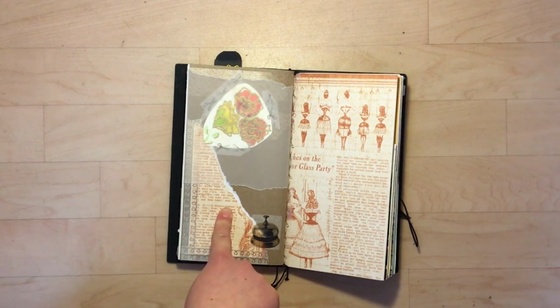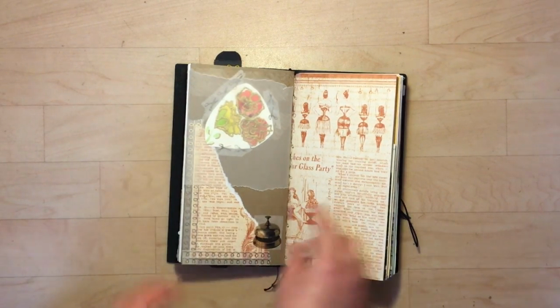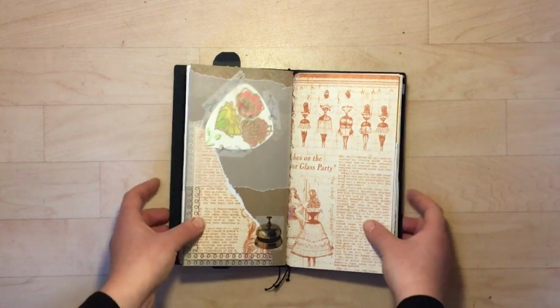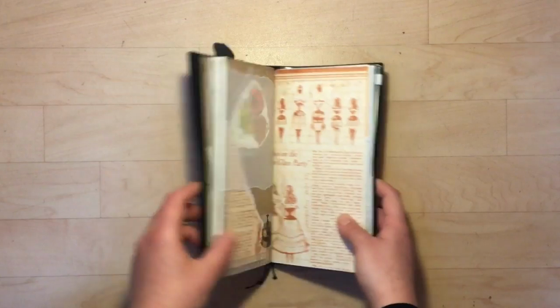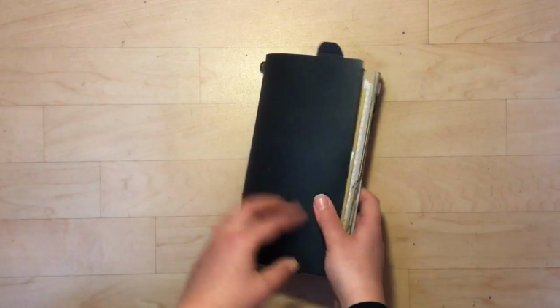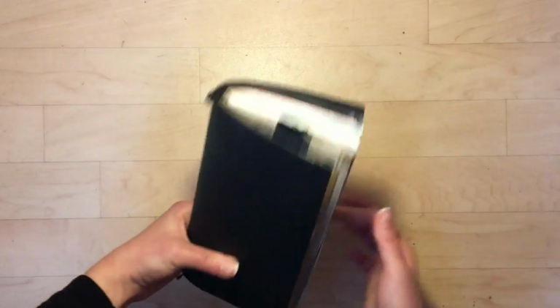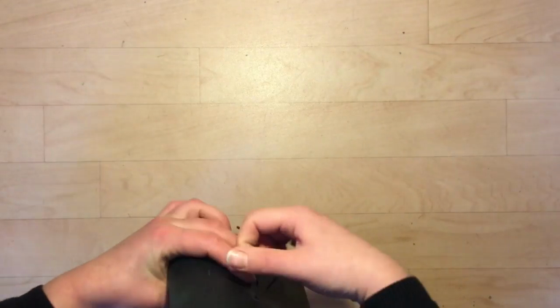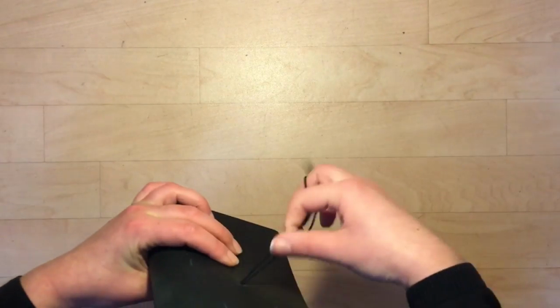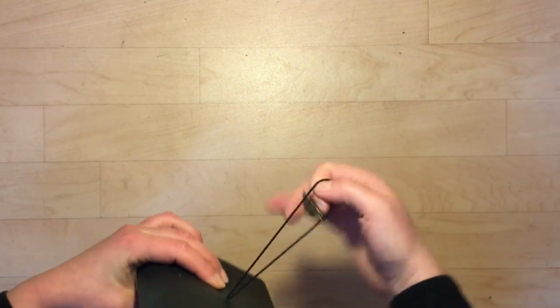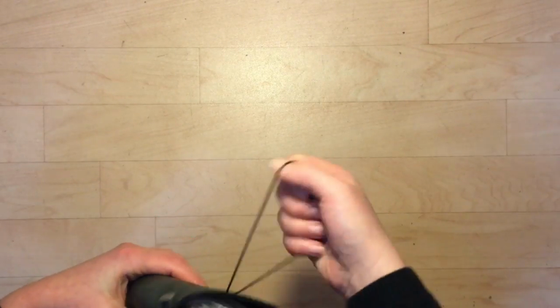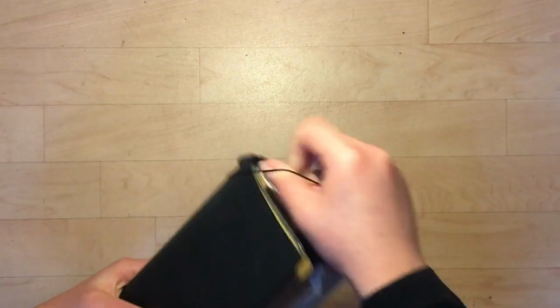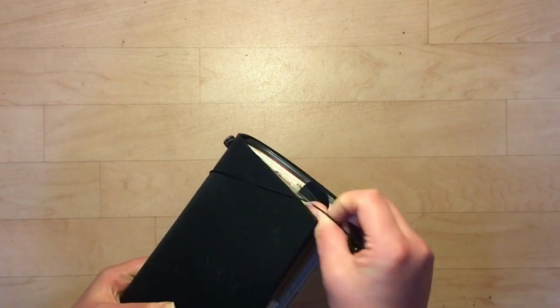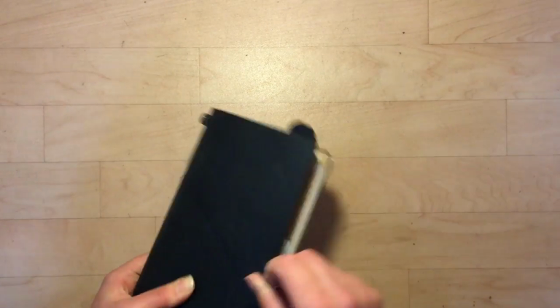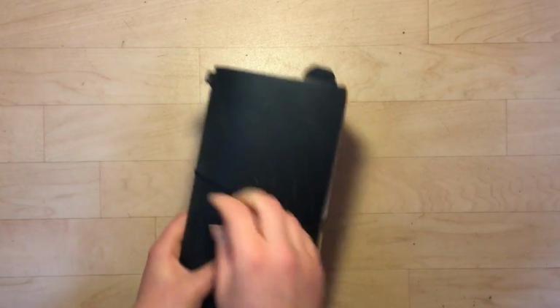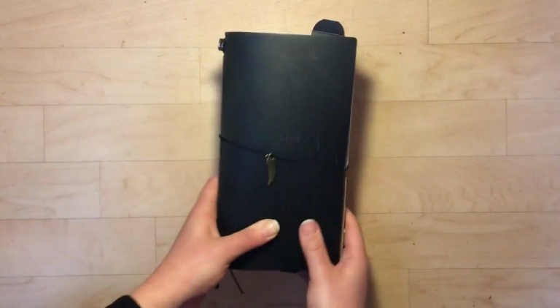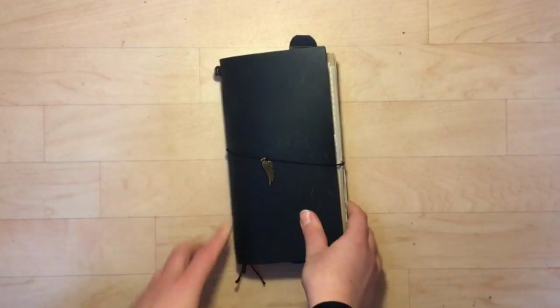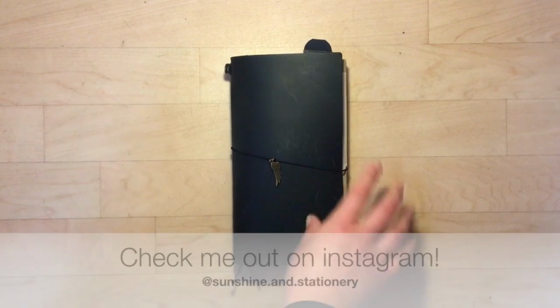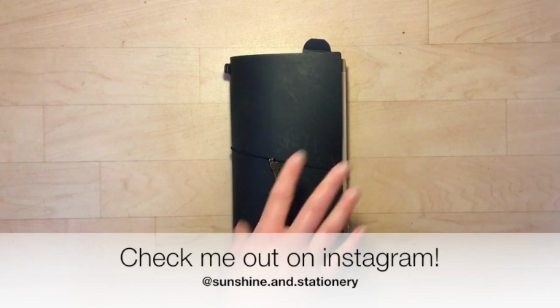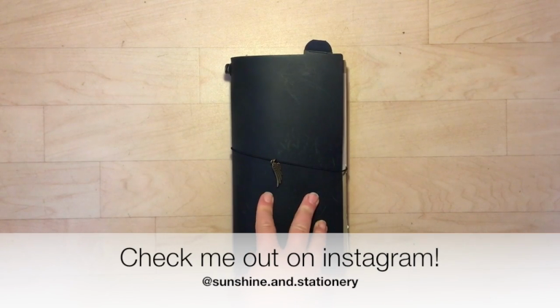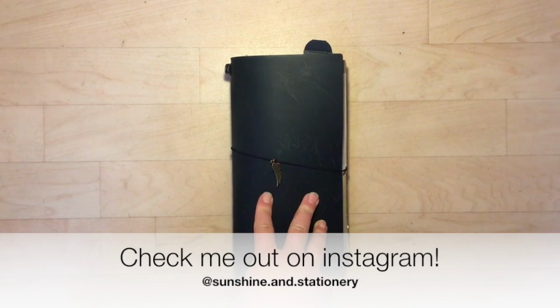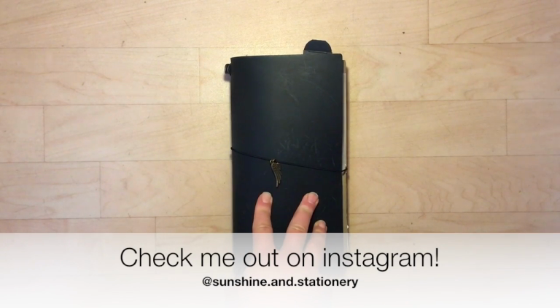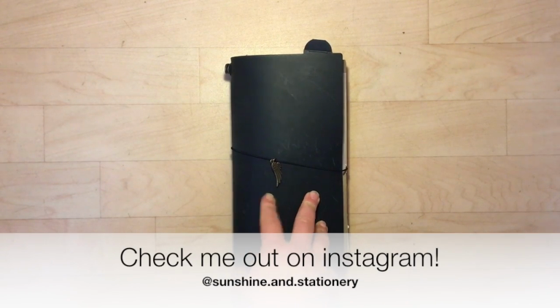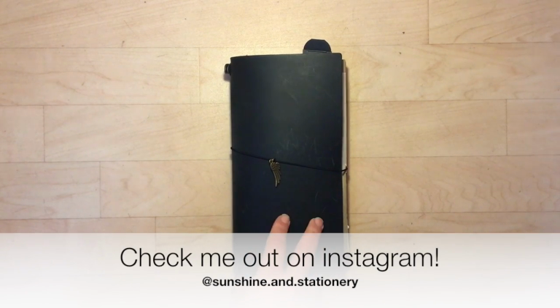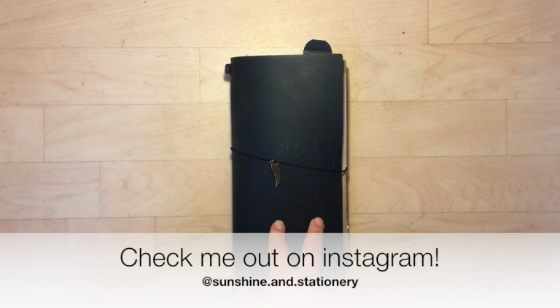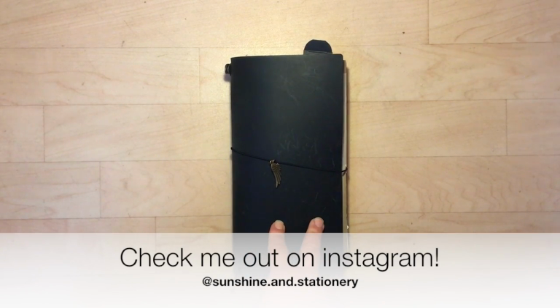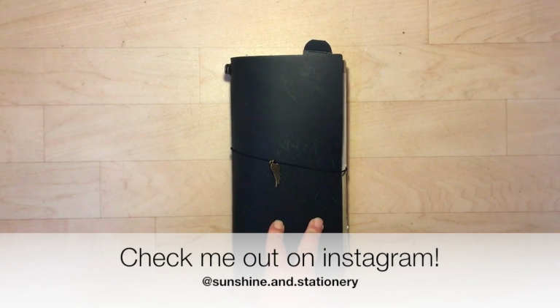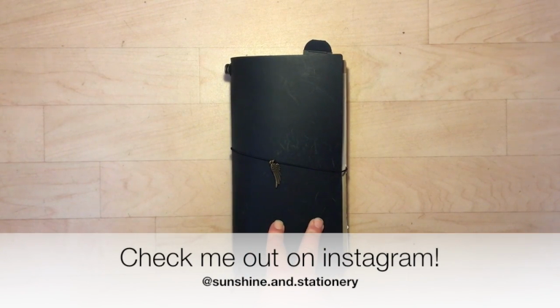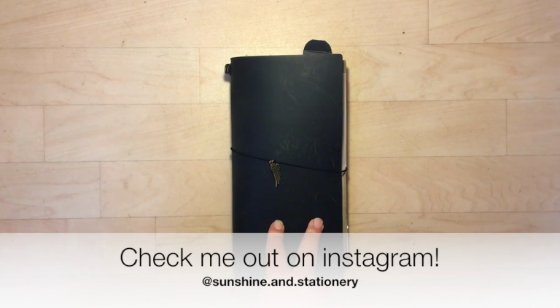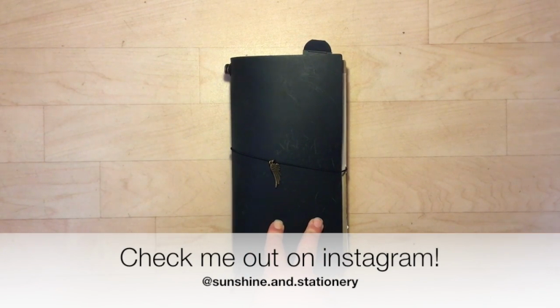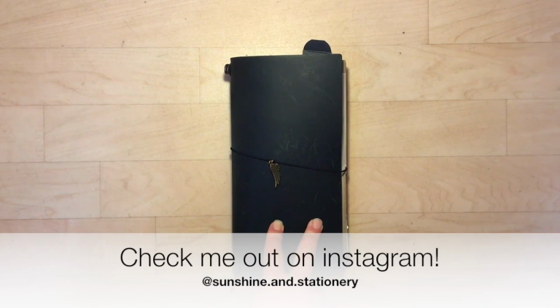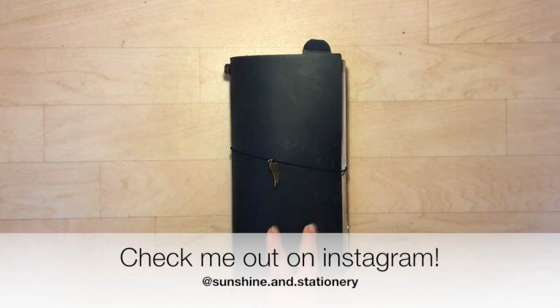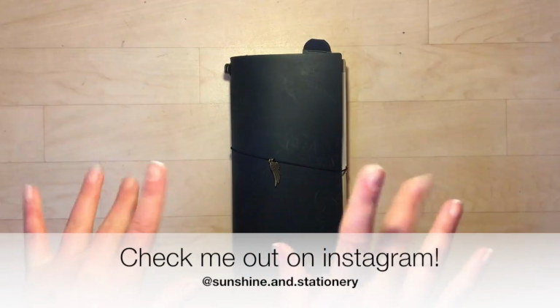I hope you enjoyed the little flip through of my traveler's notebook and I will see you guys again soon. If you have any questions or comments, please leave them down below. I hope you guys have a great day. Bye!